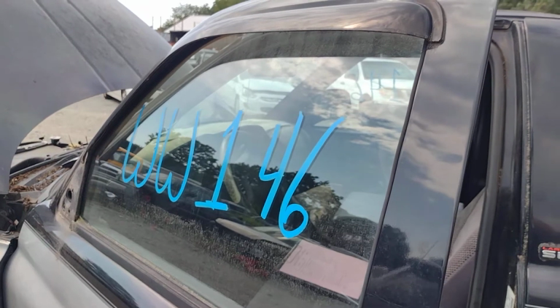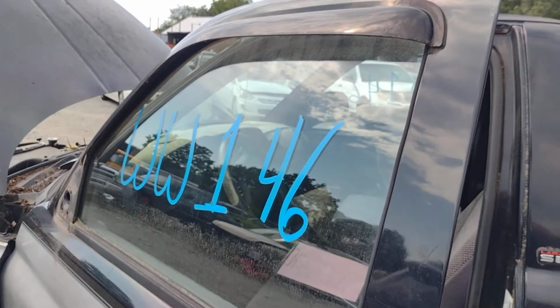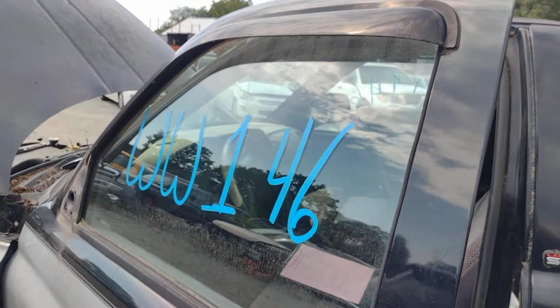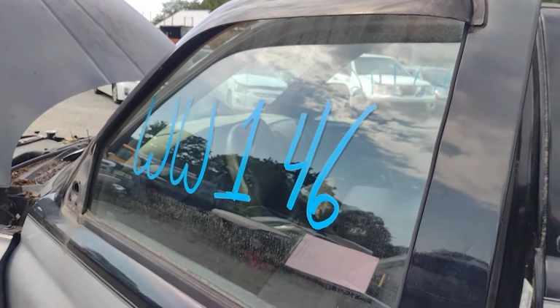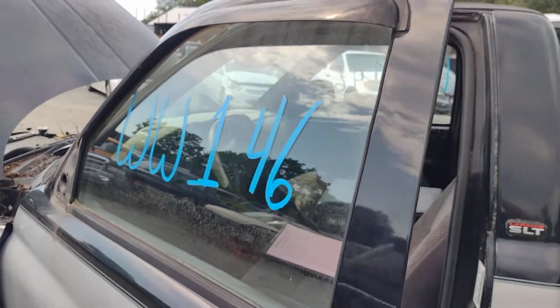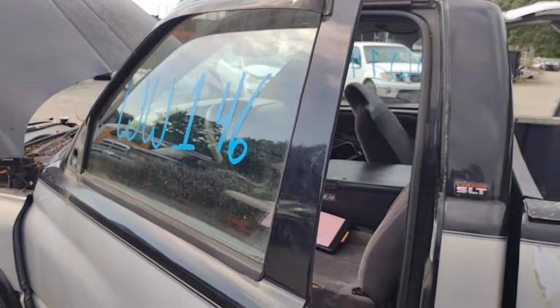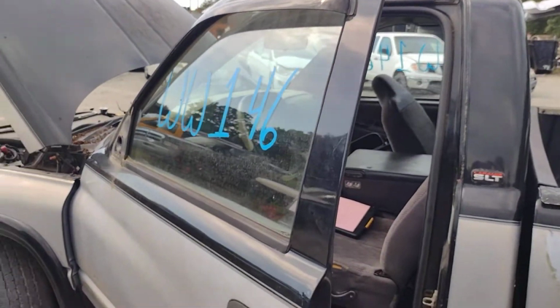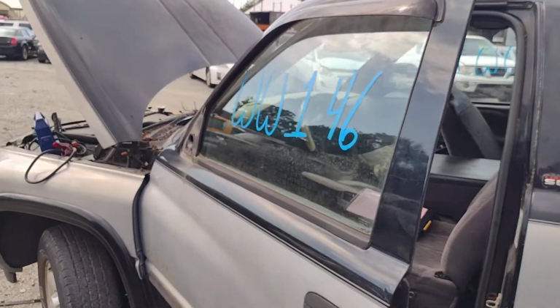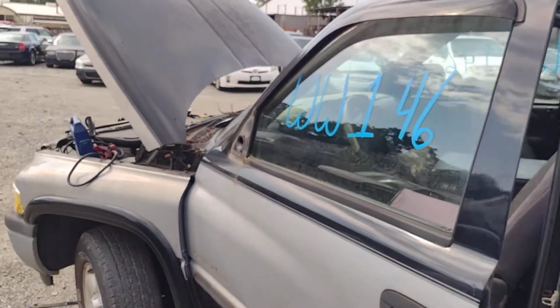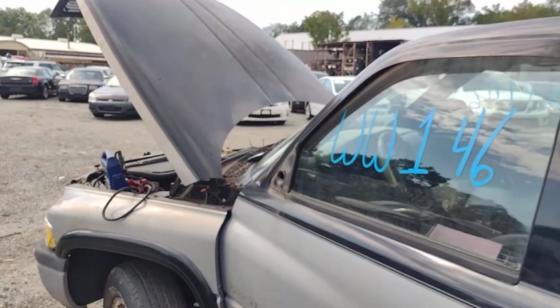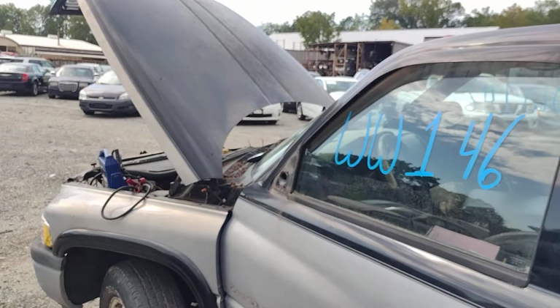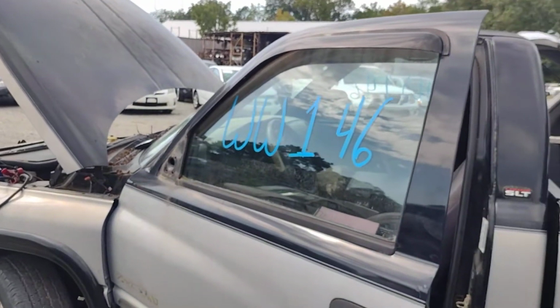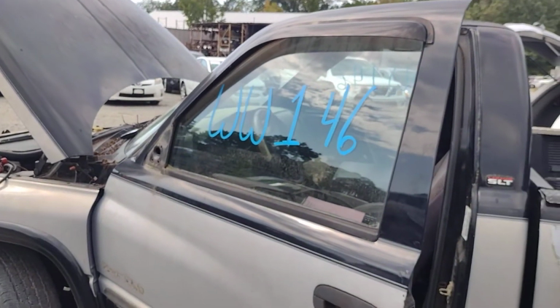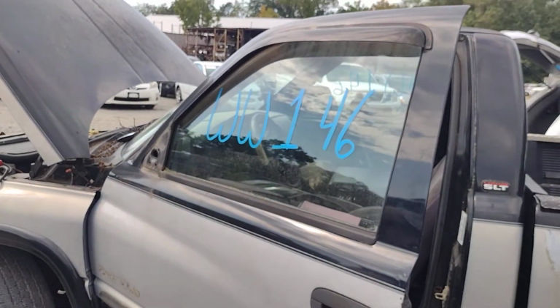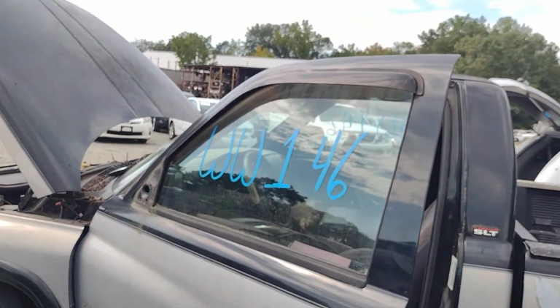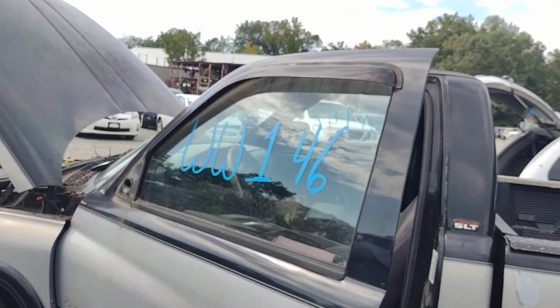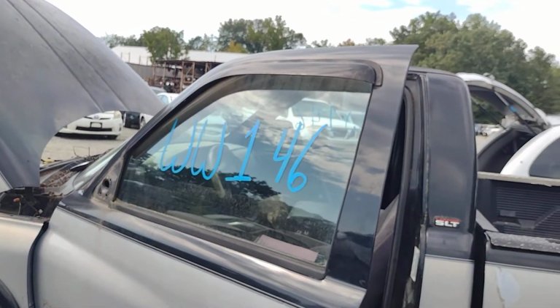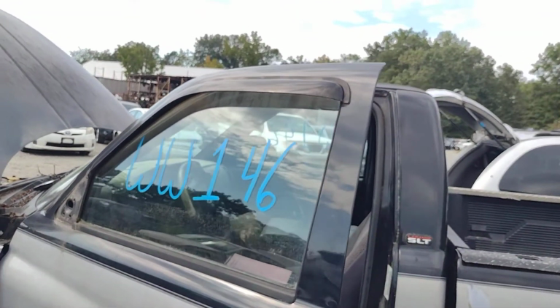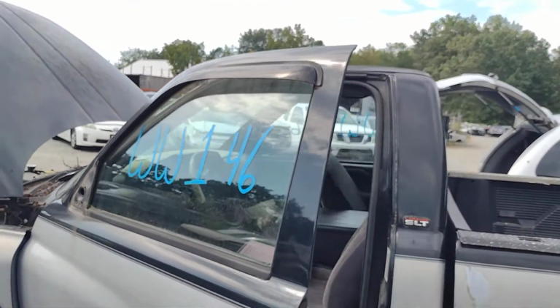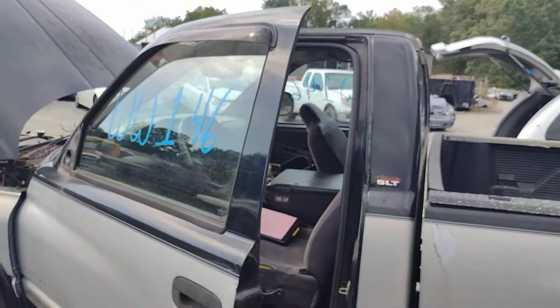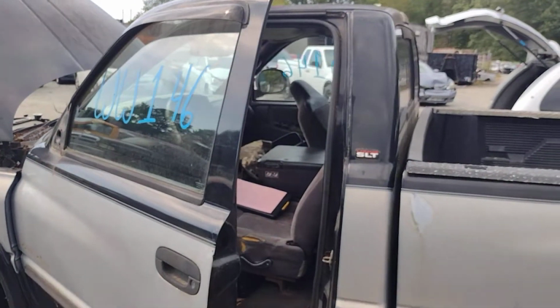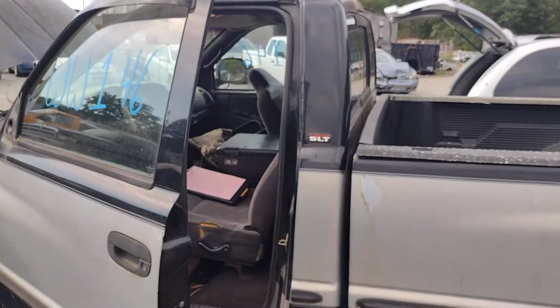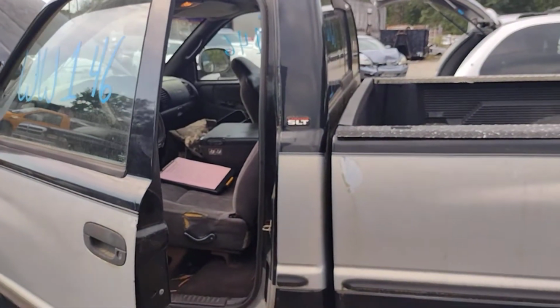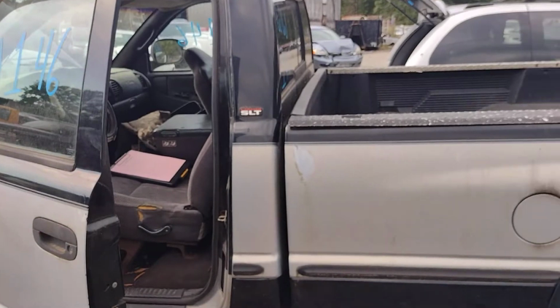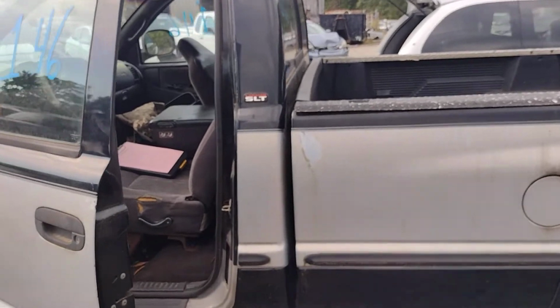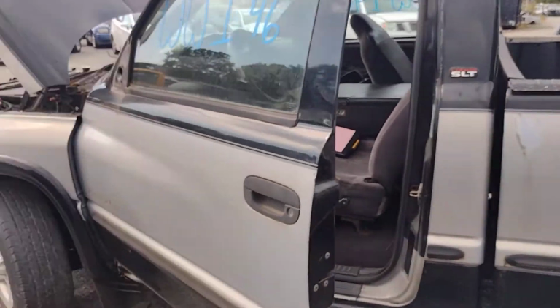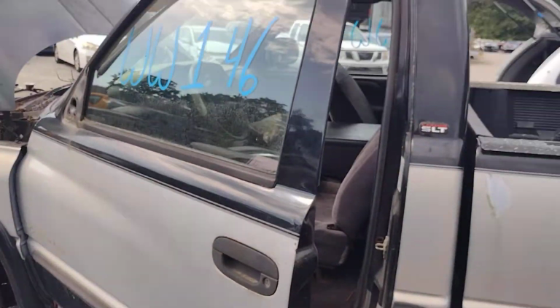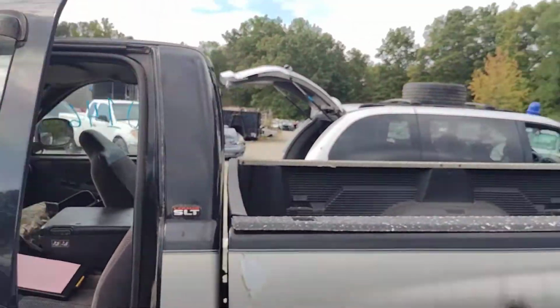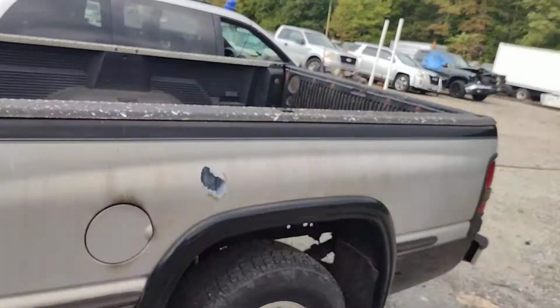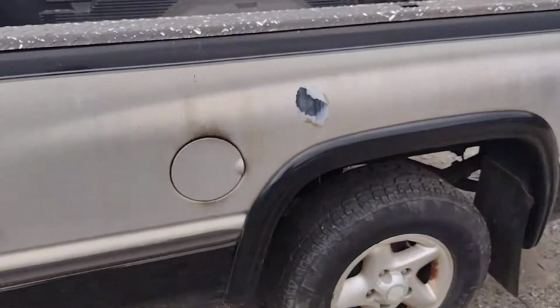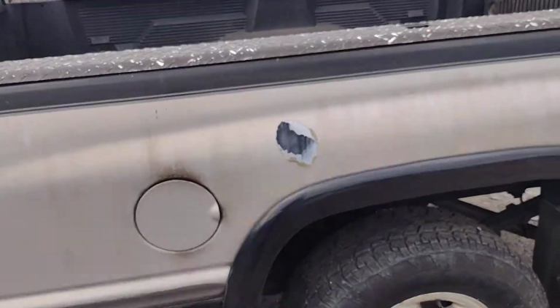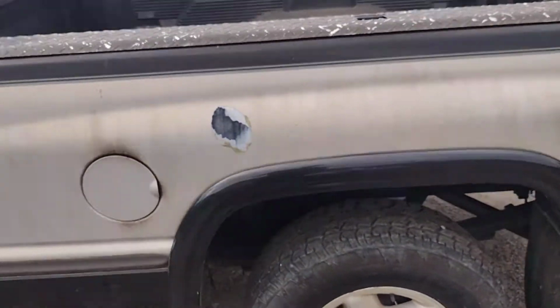Hello everyone and welcome to Lew's Auto Service and Salvage here in Spotsylvania, Virginia. Today we have Whiskey Whiskey 146, which is a 1999 Dodge Ram 1500 — back when they were Dodges.